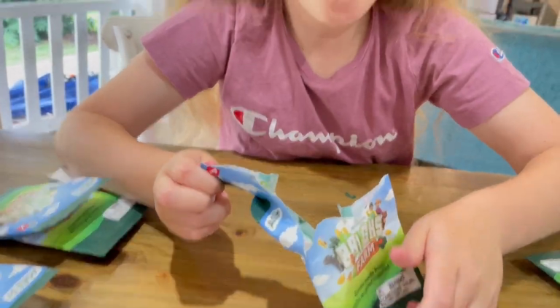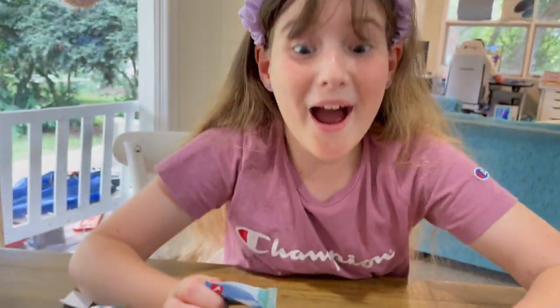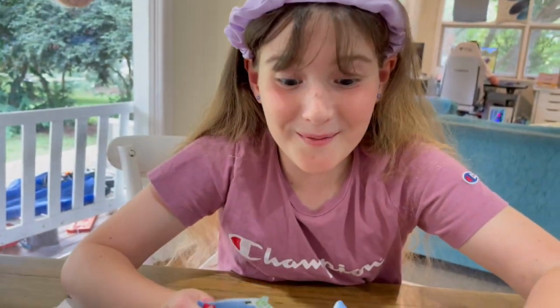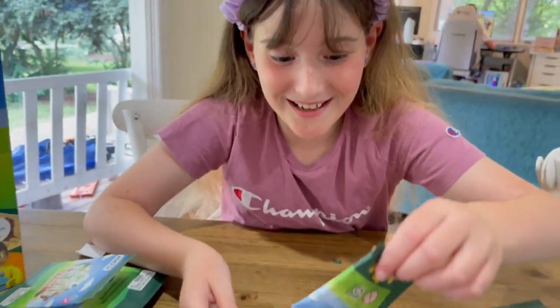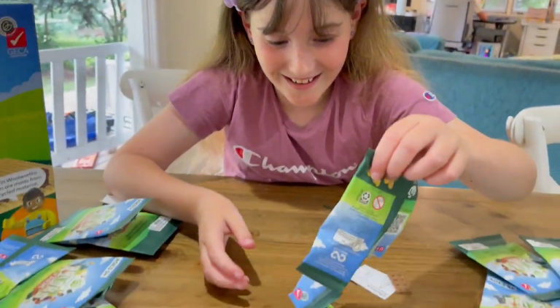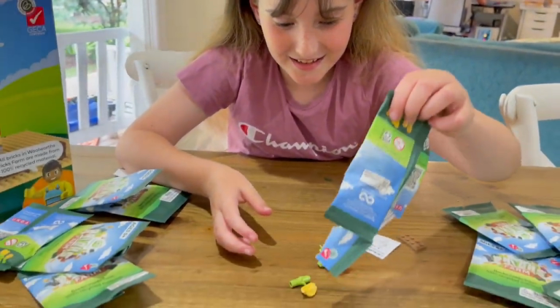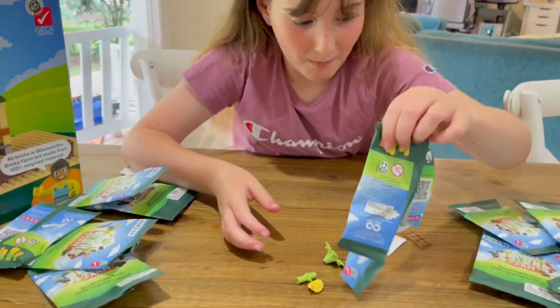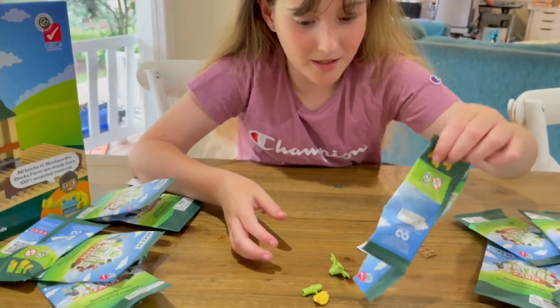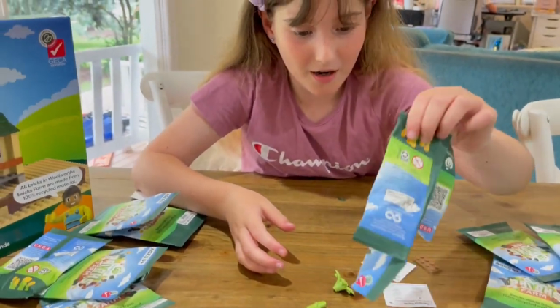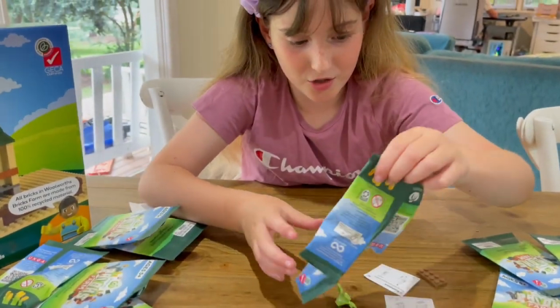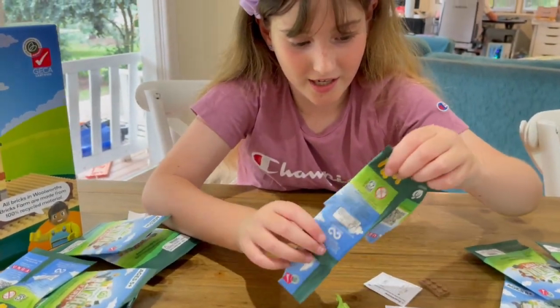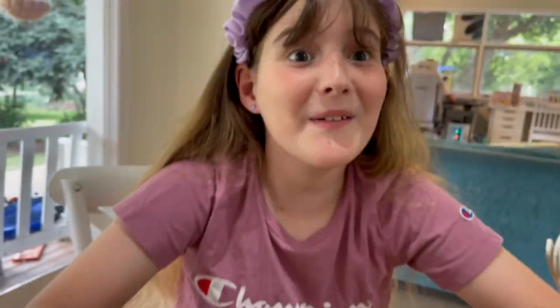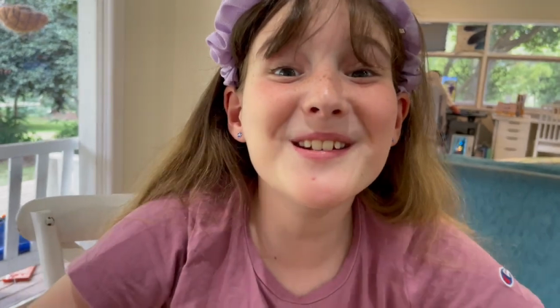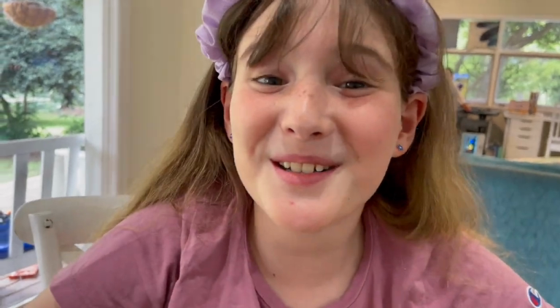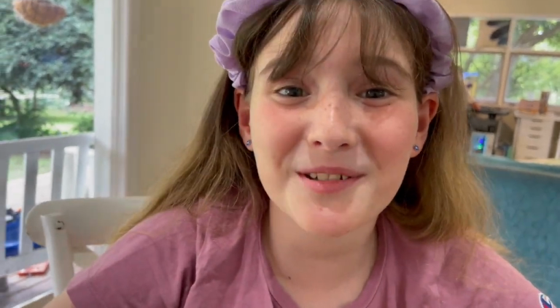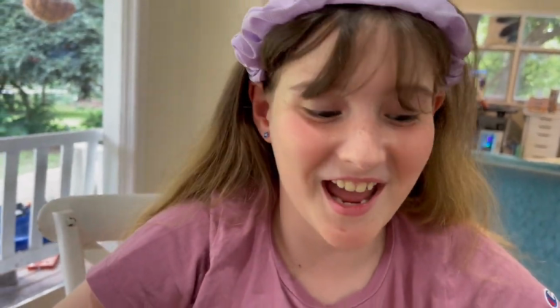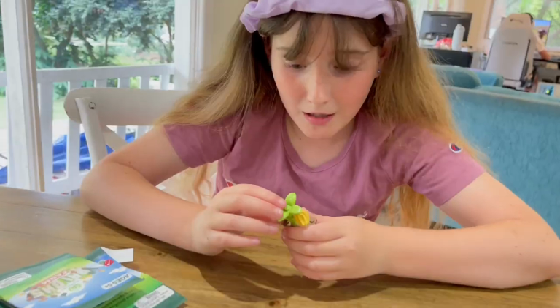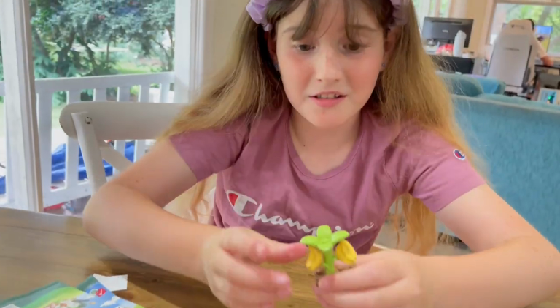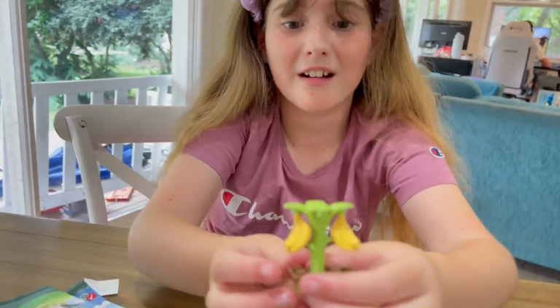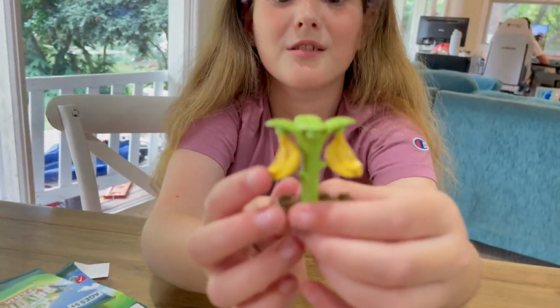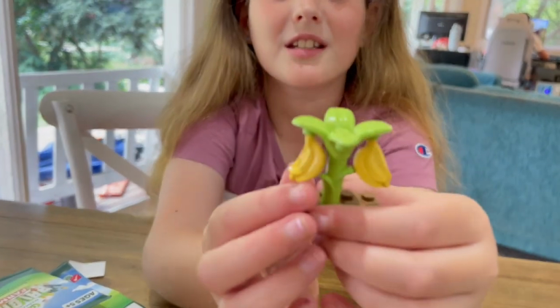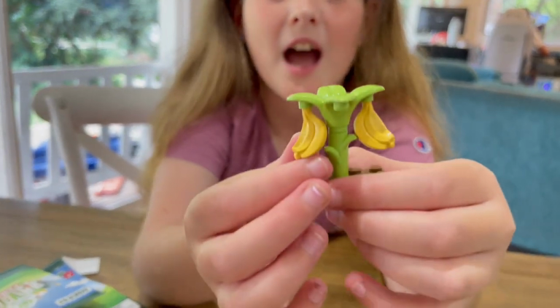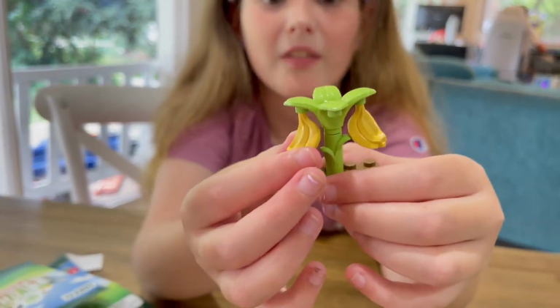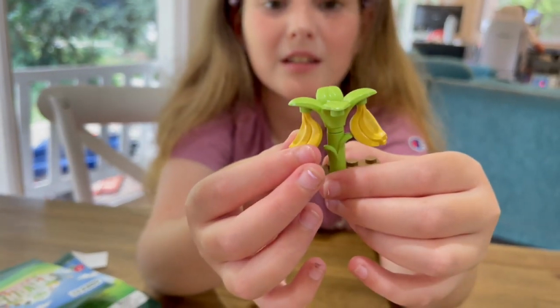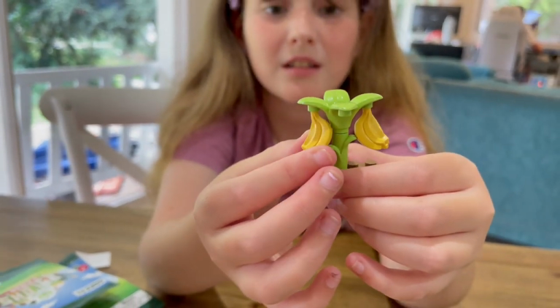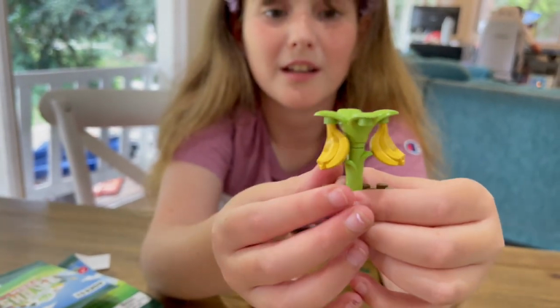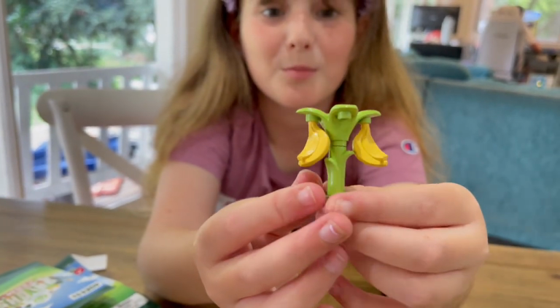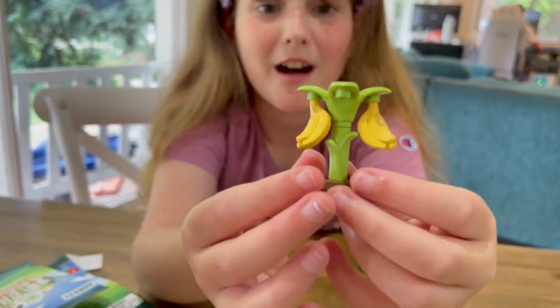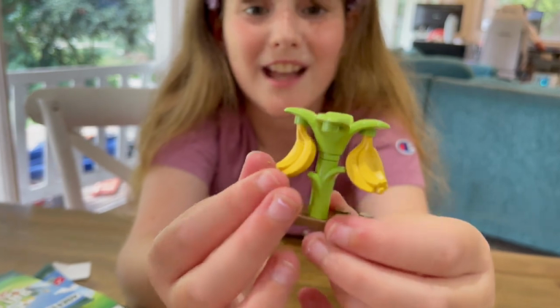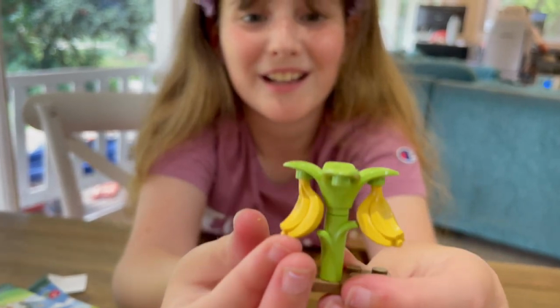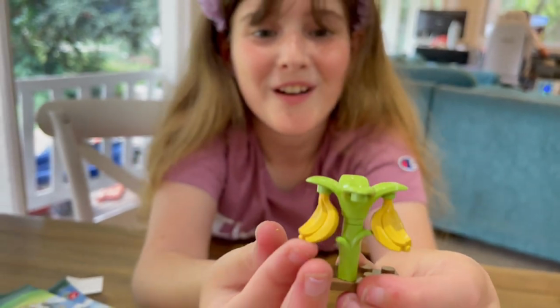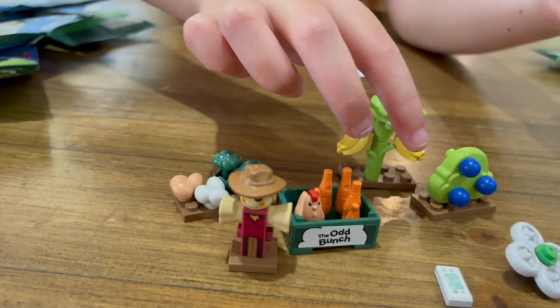I got bananas — a banana tree! I've had no doubles yet. Guys, look how cute this is — there's little bananas hanging off.